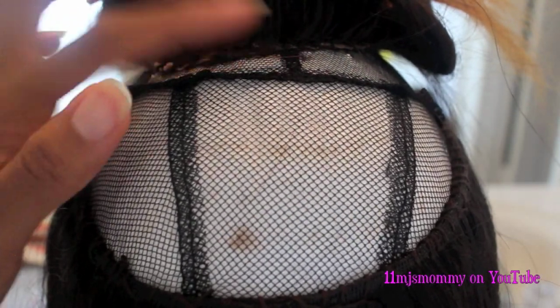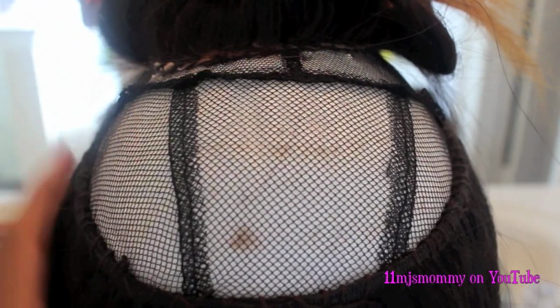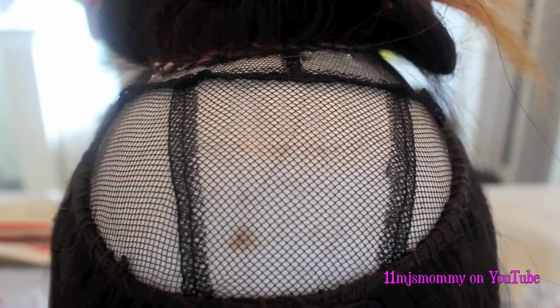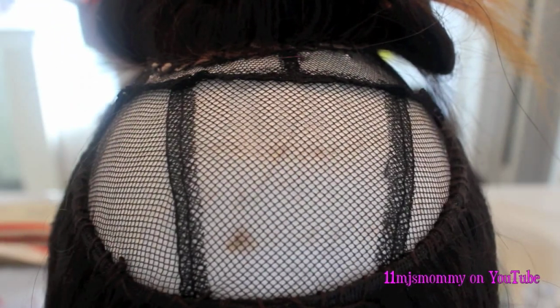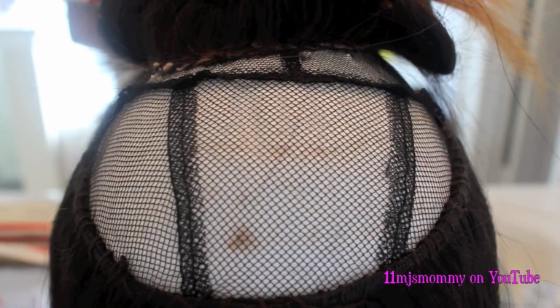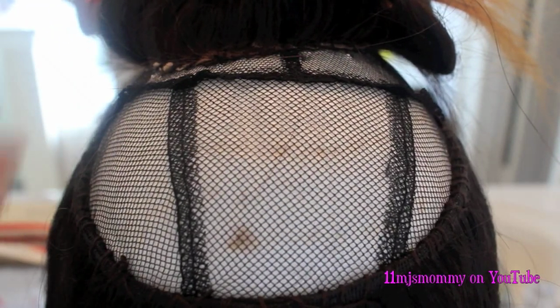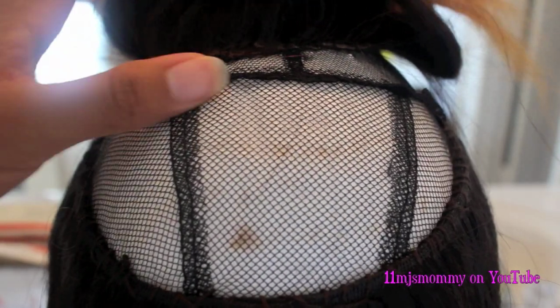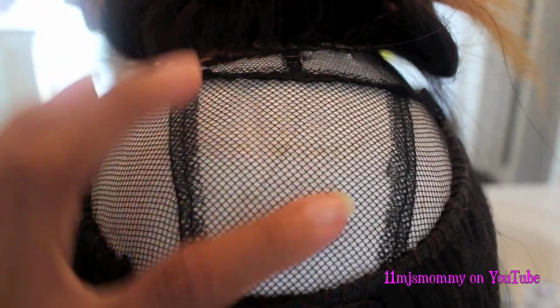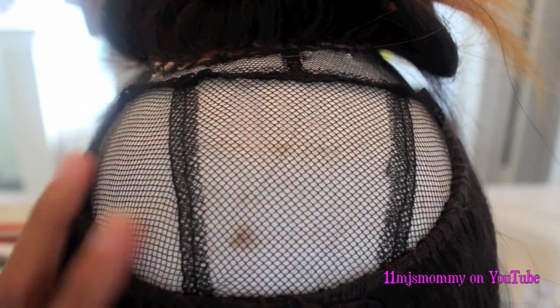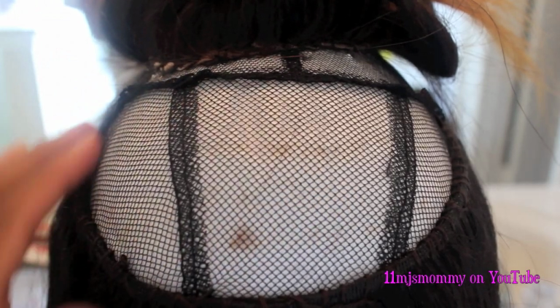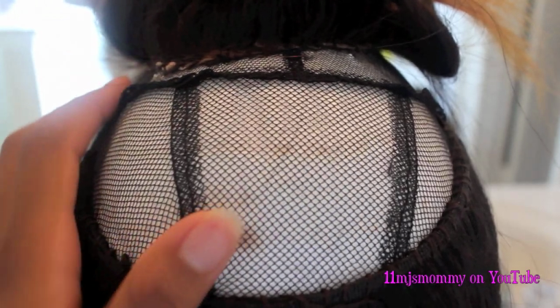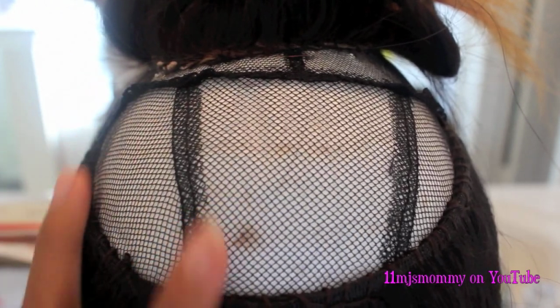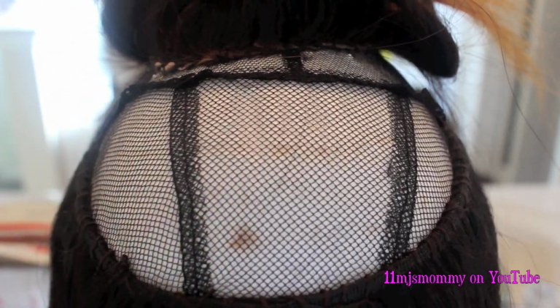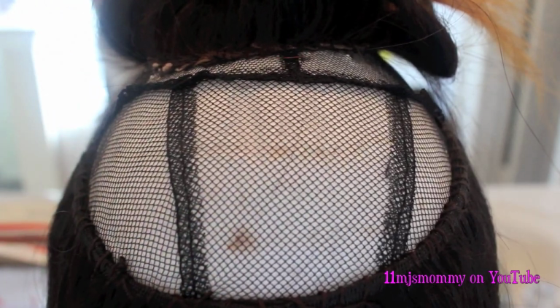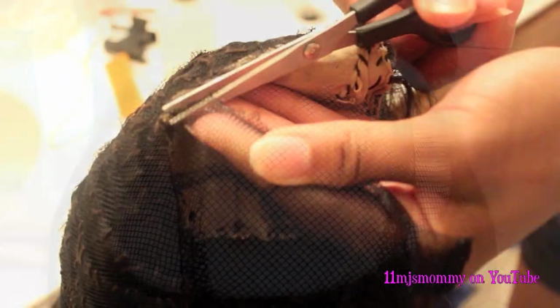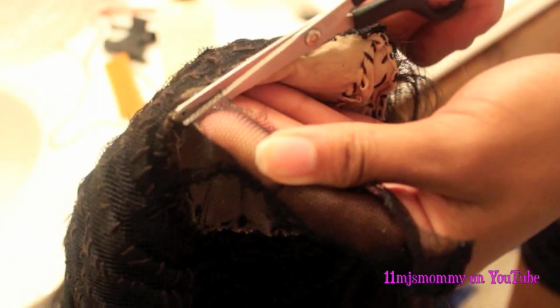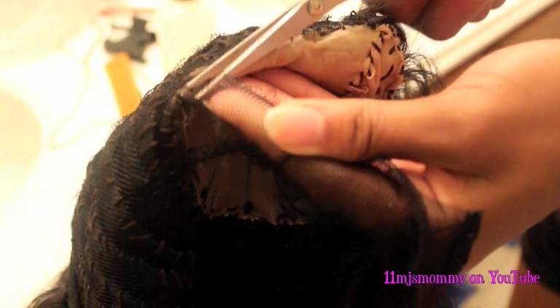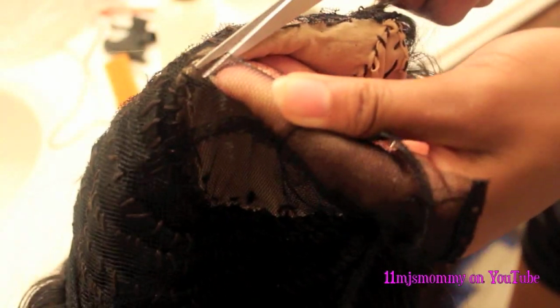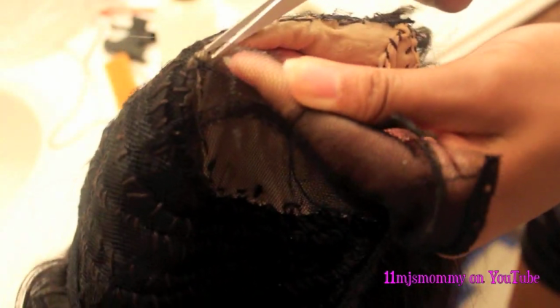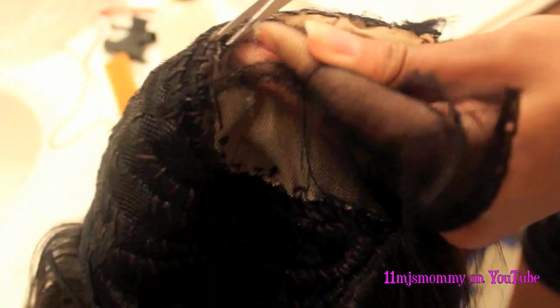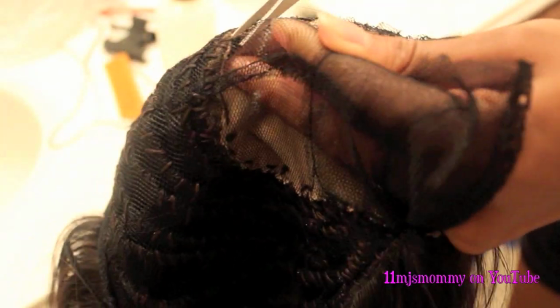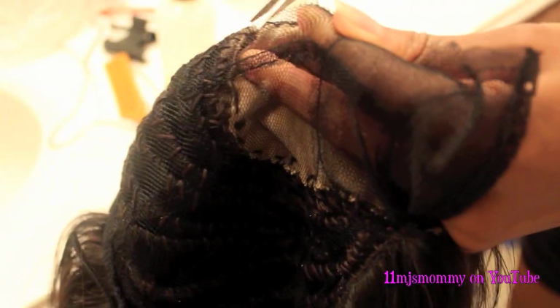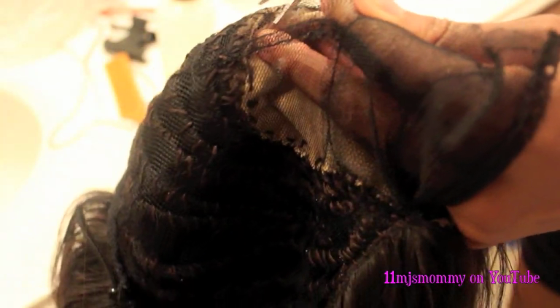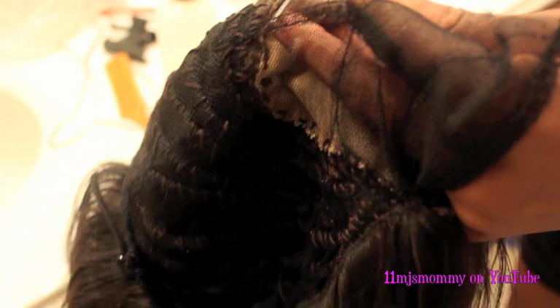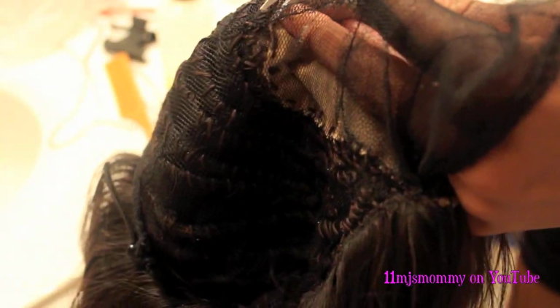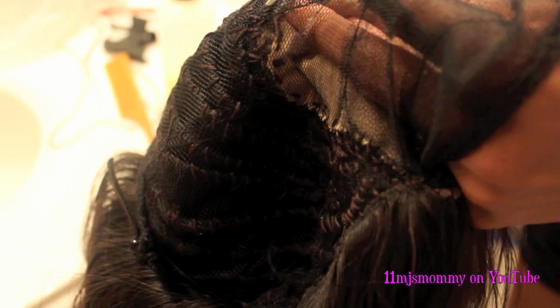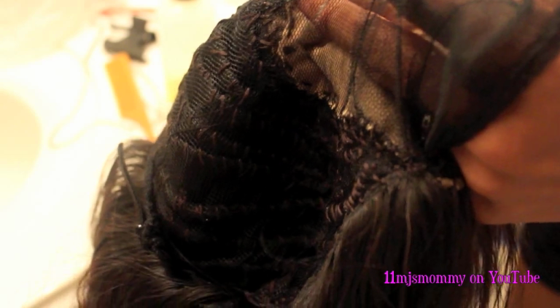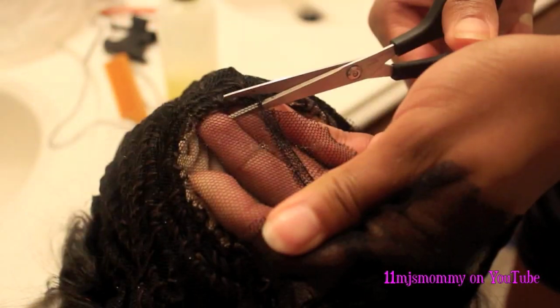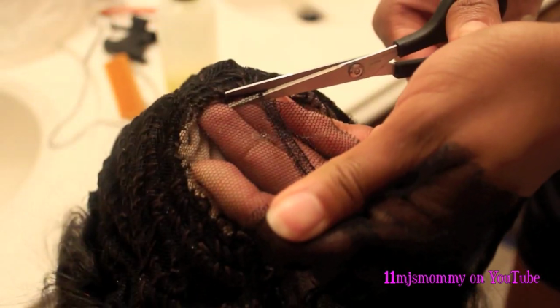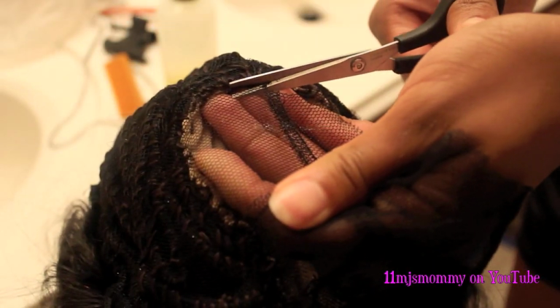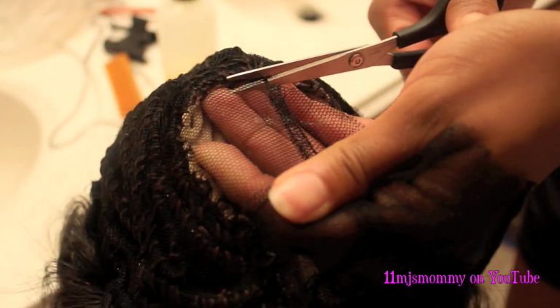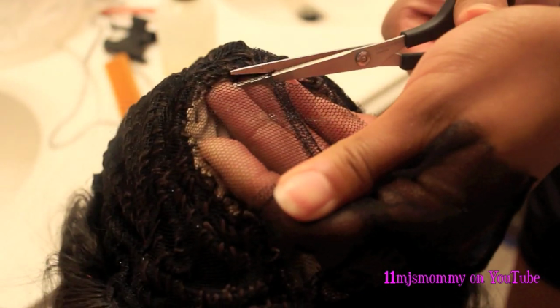I used the rest of the hair to fill in all of this space right here. I used all three bundles and the closure. Then I cut off all the extra cap that was underneath the closure.